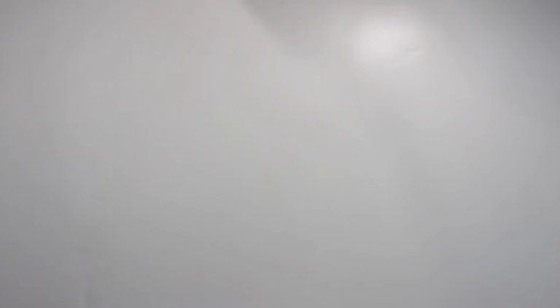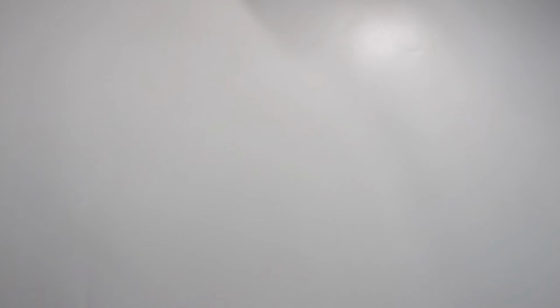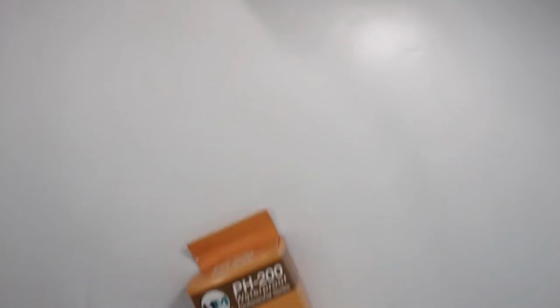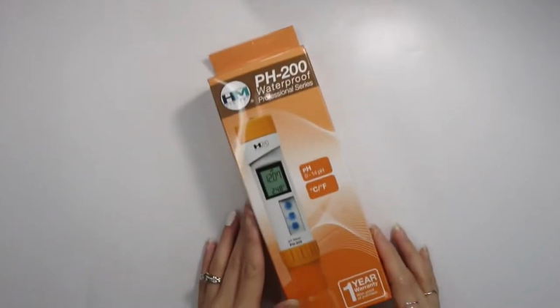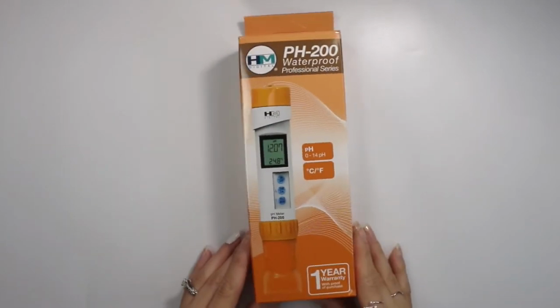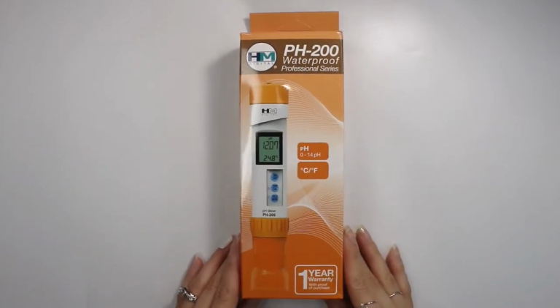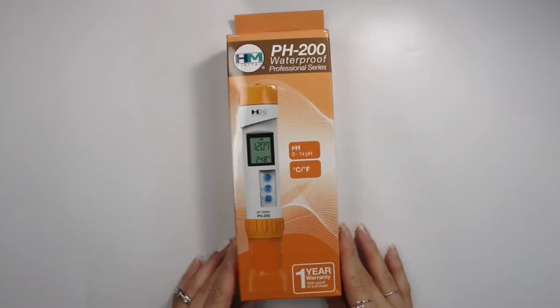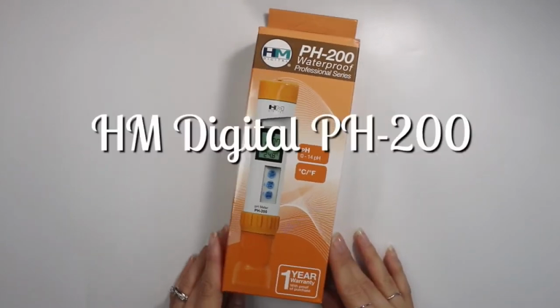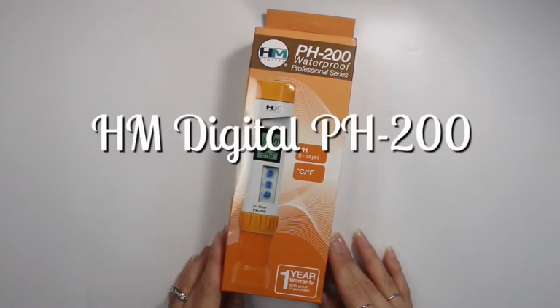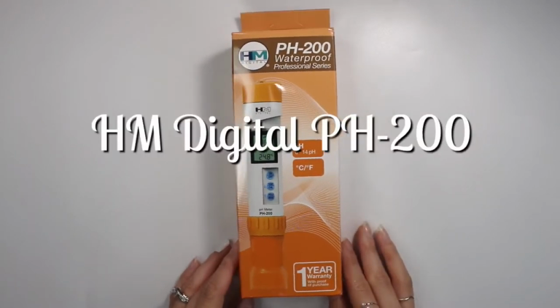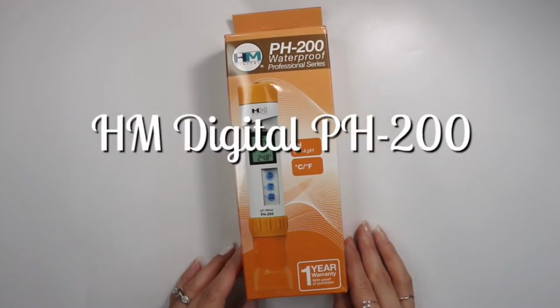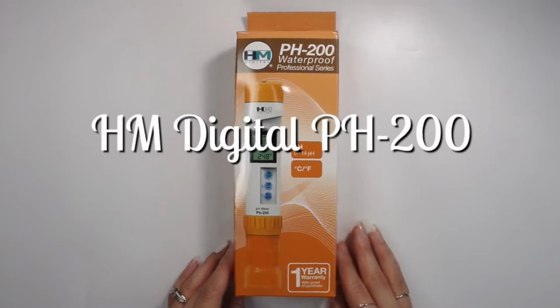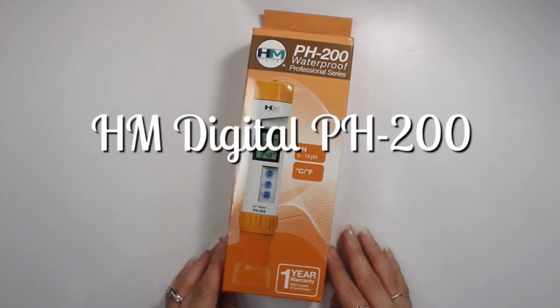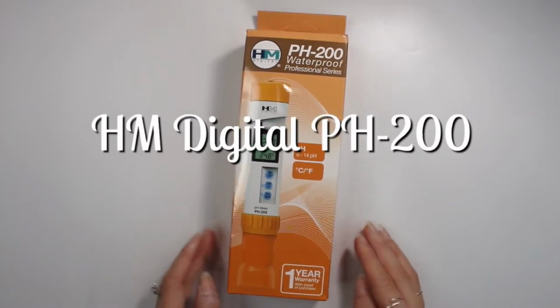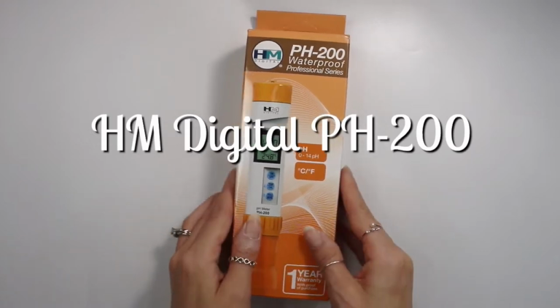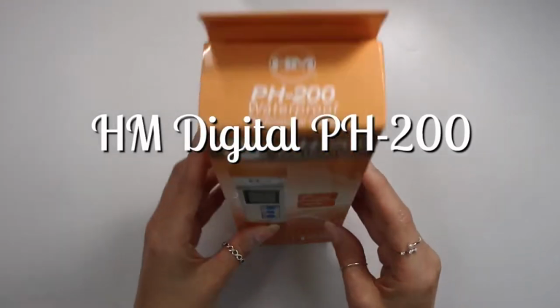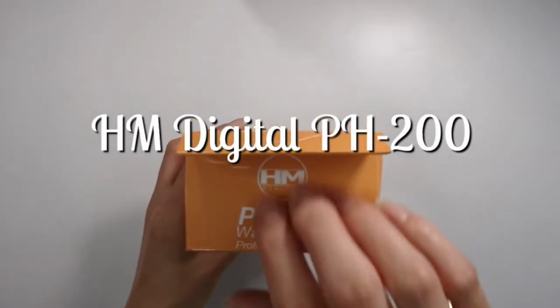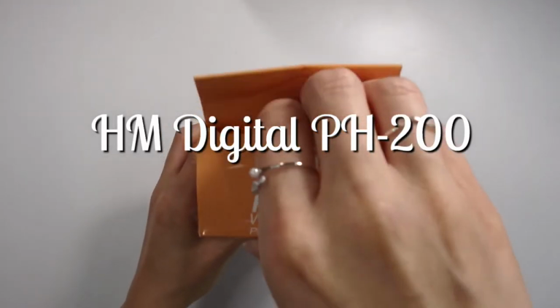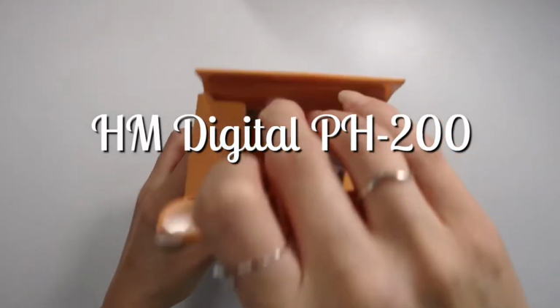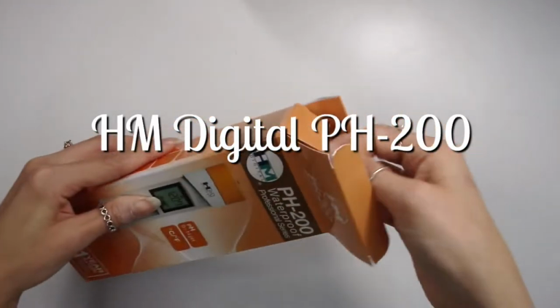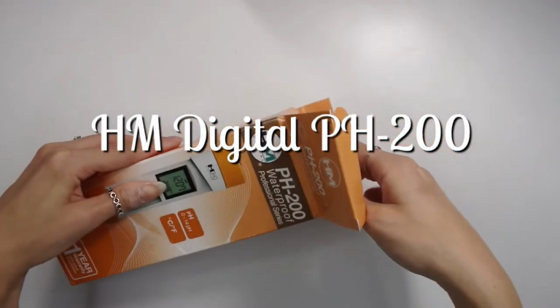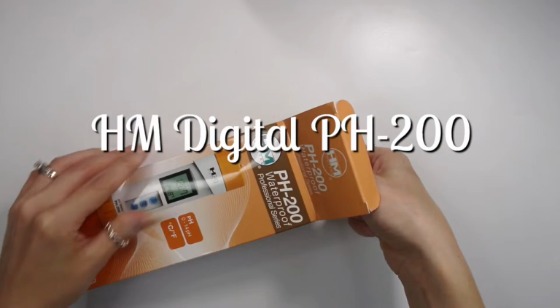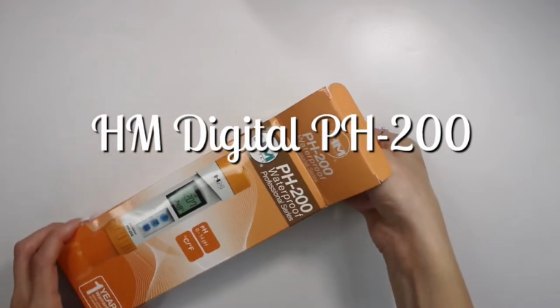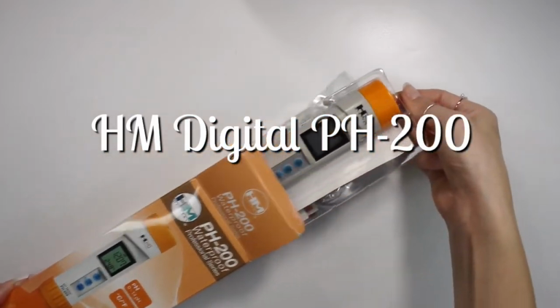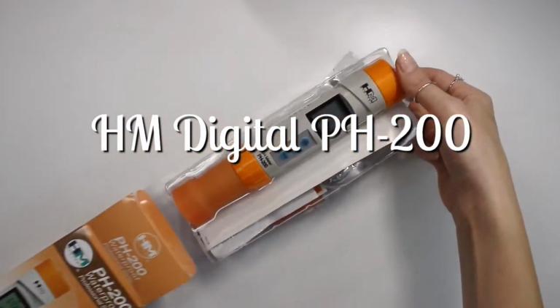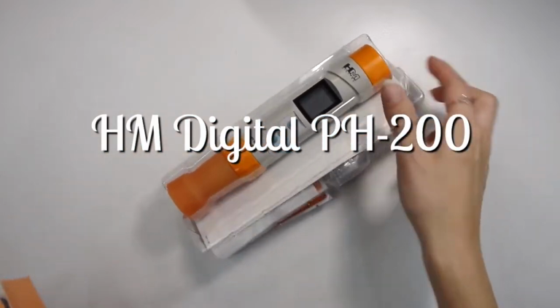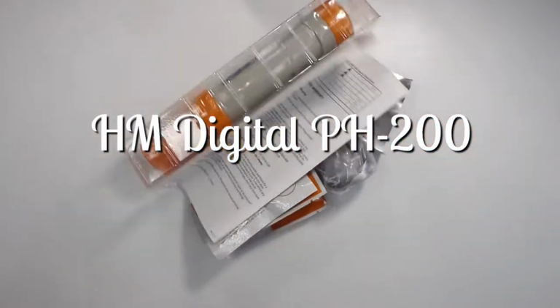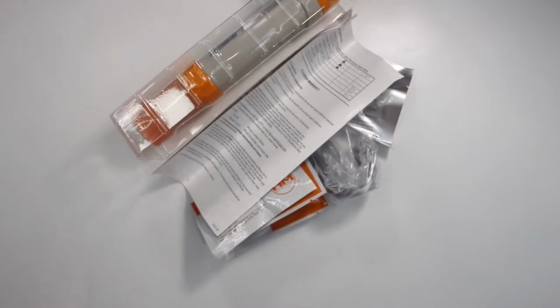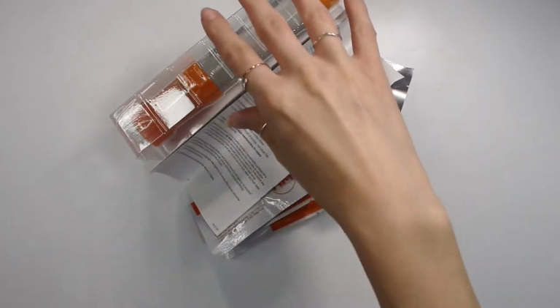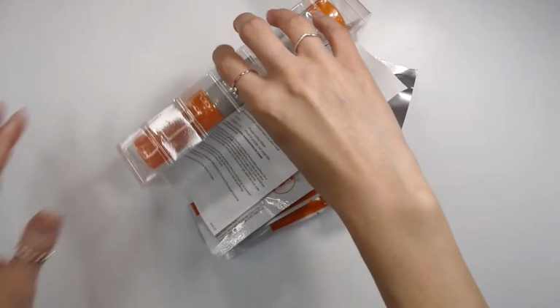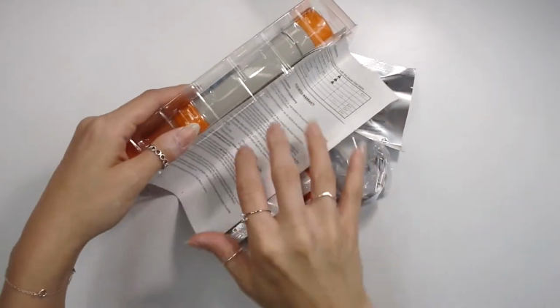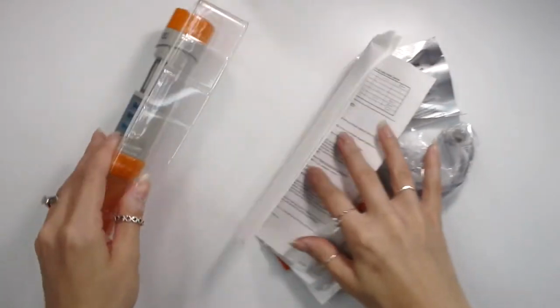Hey everybody! I recently got a new pH meter — this is the HM Digital pH 200. I paid about $70 for it and purchased it over on Amazon. I figured I'd do an unboxing with you guys and show you what to expect when you get this pH meter.